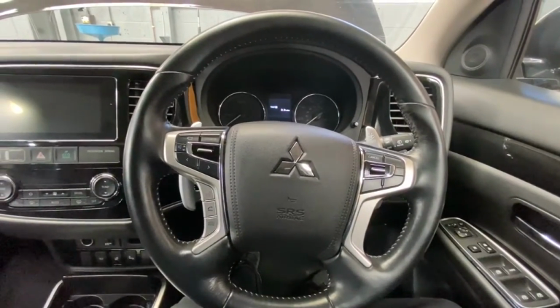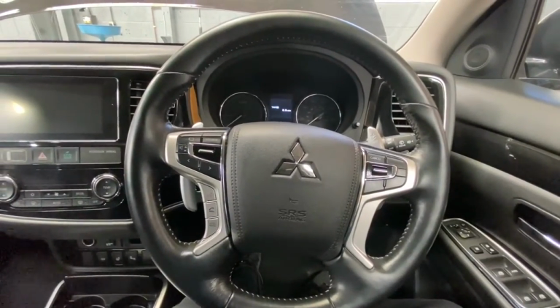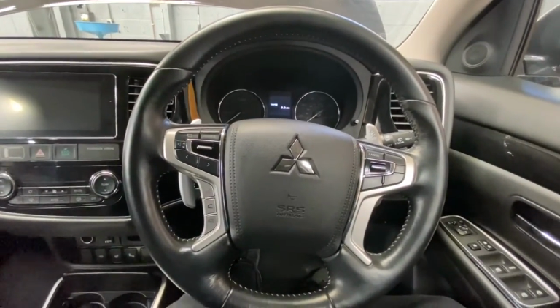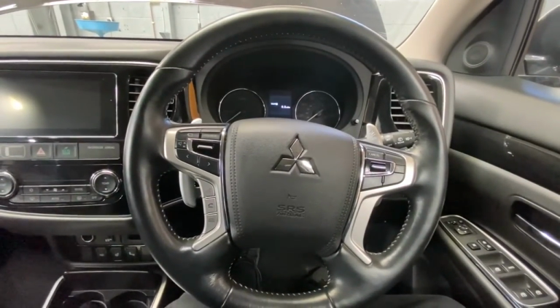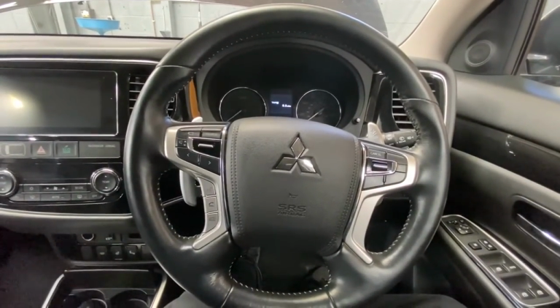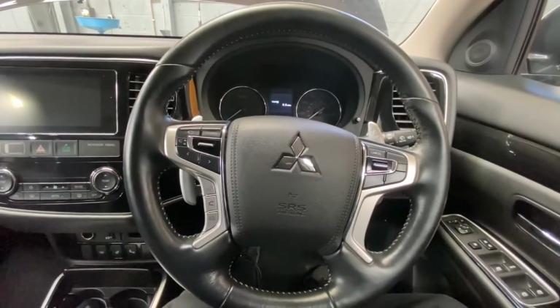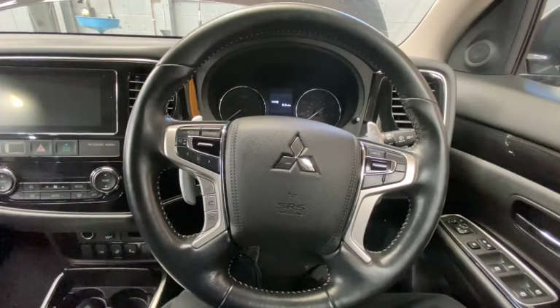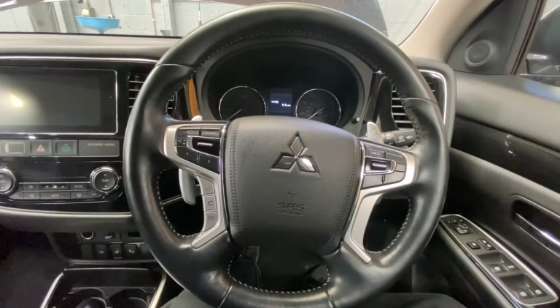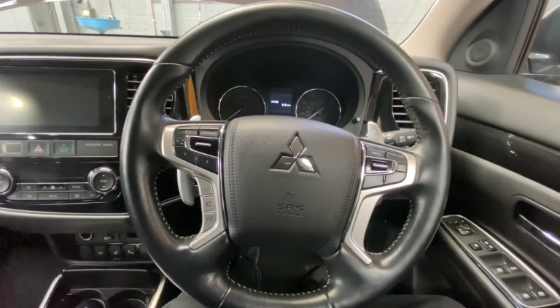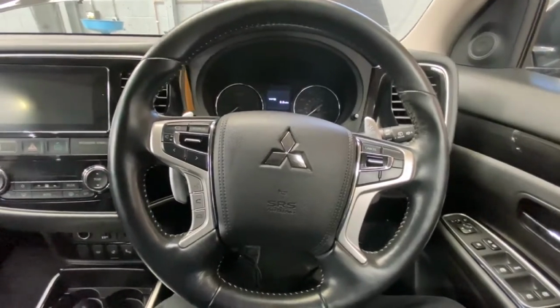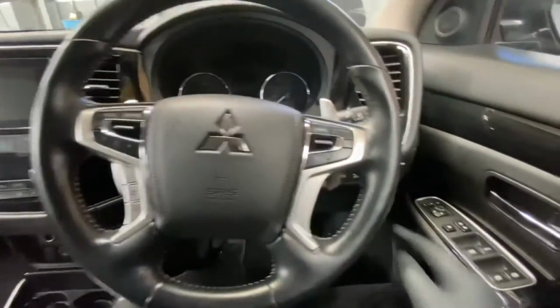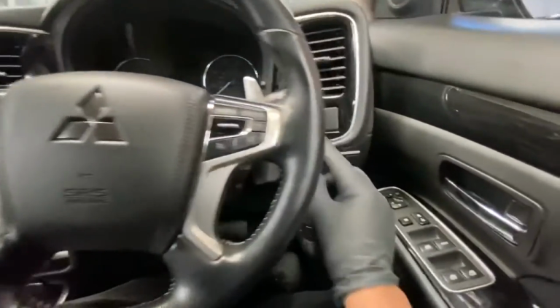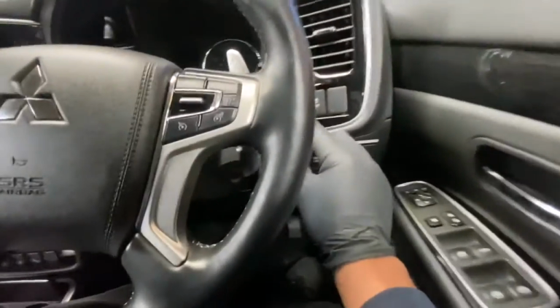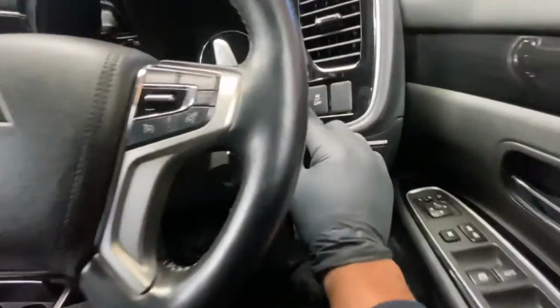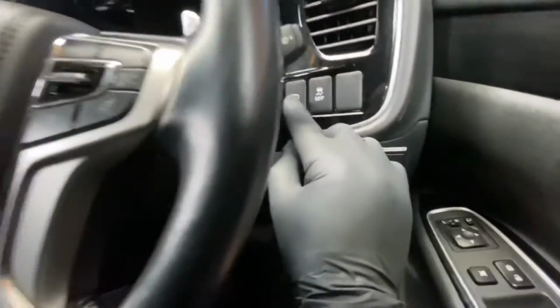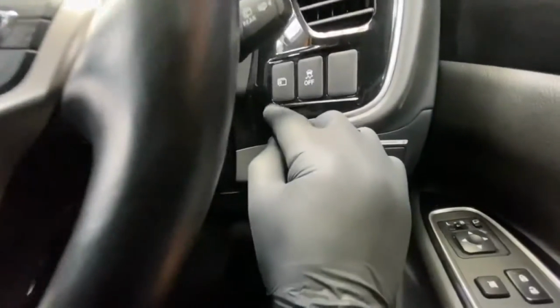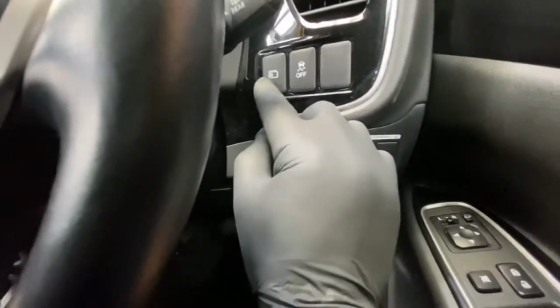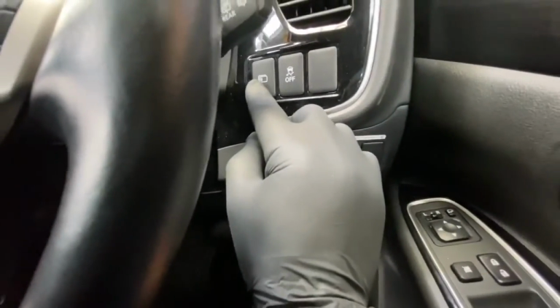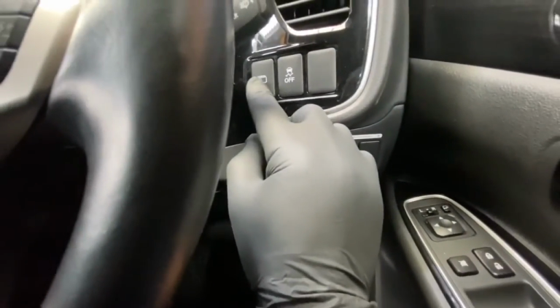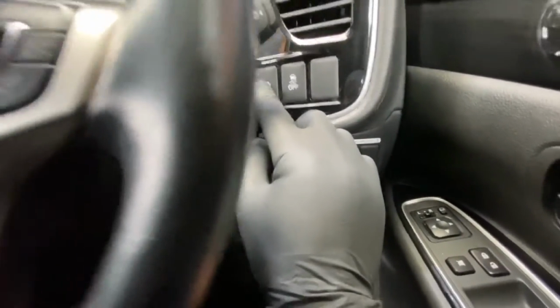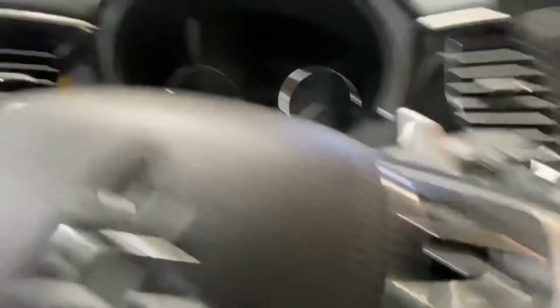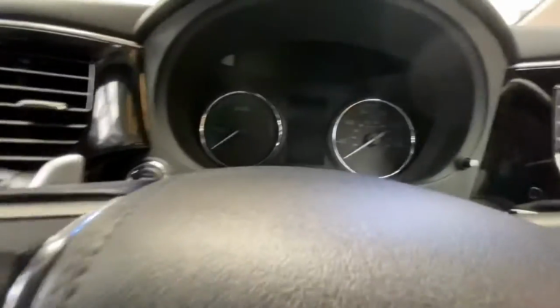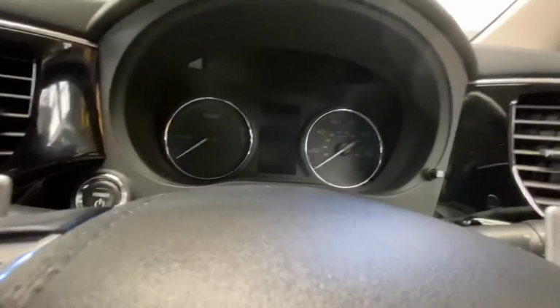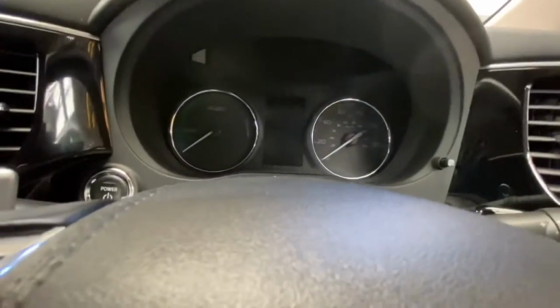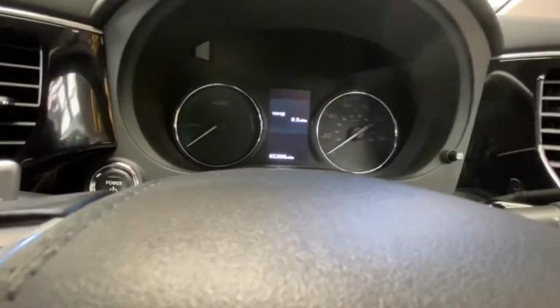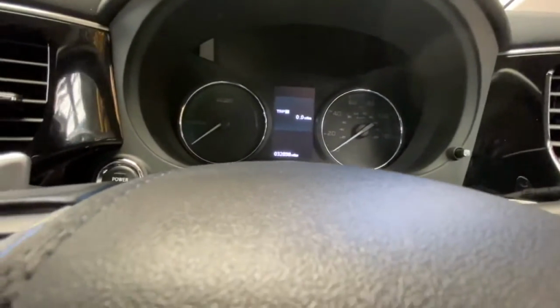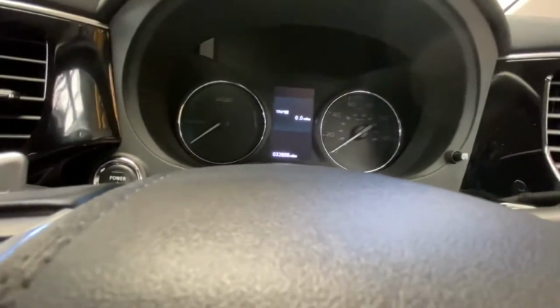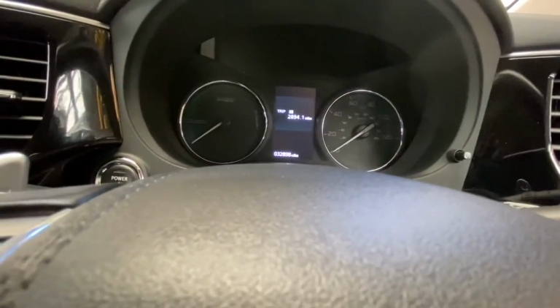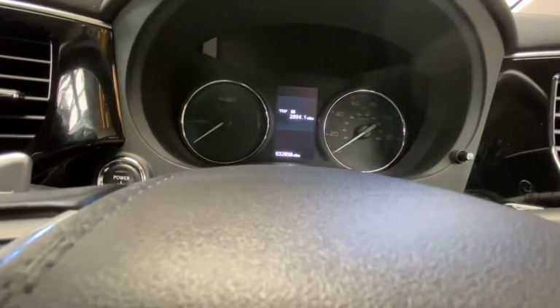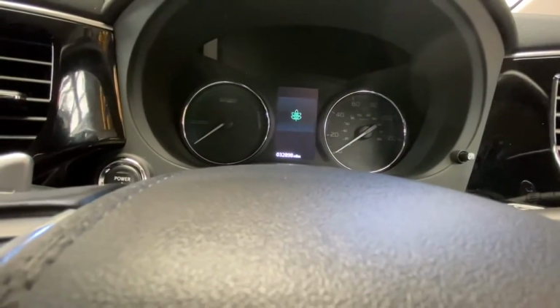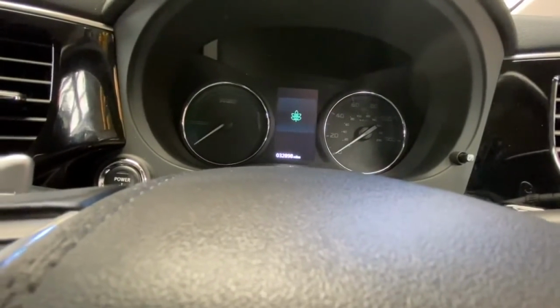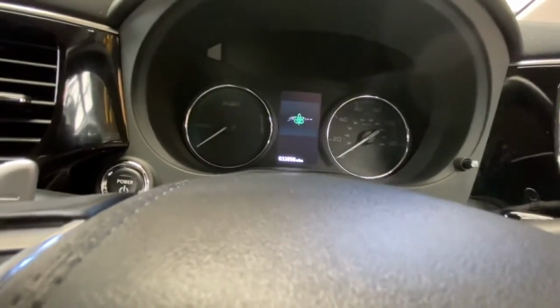First, make sure the ignition is completely off. Go to the right of the steering wheel — as you can see, there's a button with two folders on it. Press it until it comes to where the service spanner is.